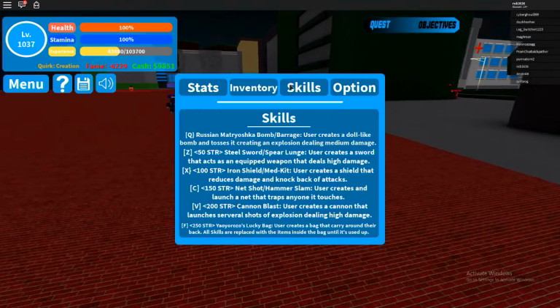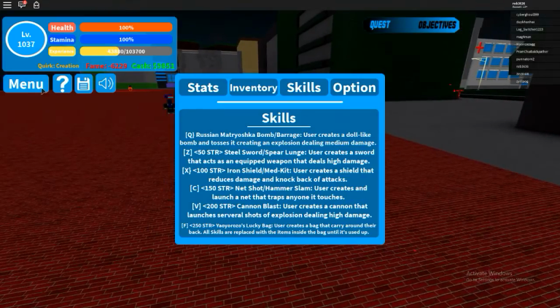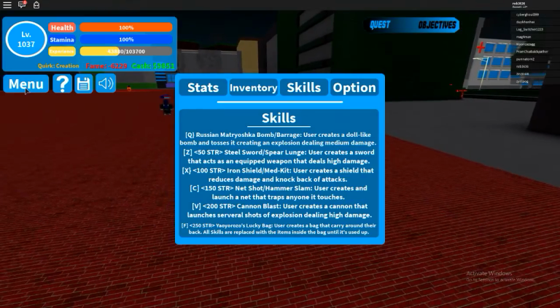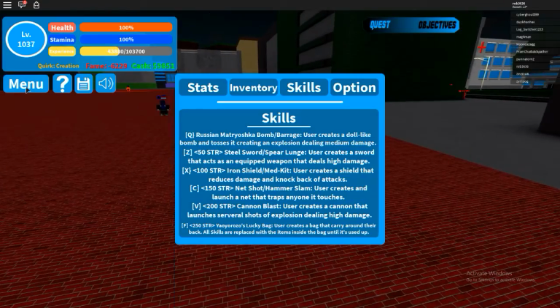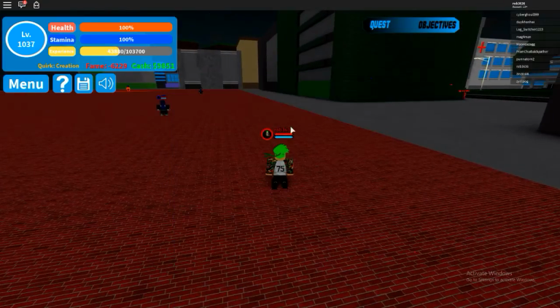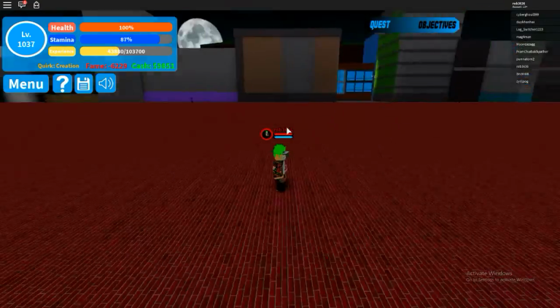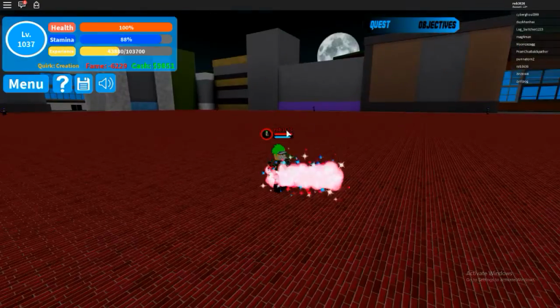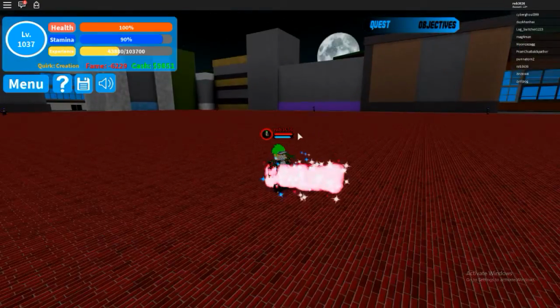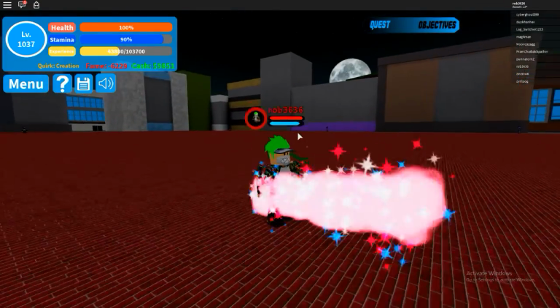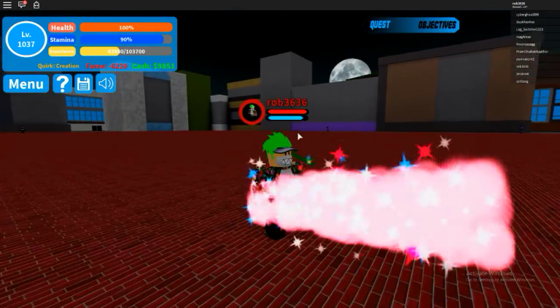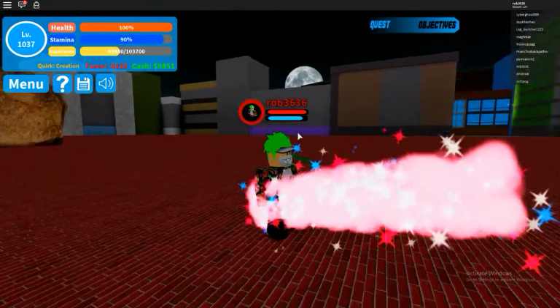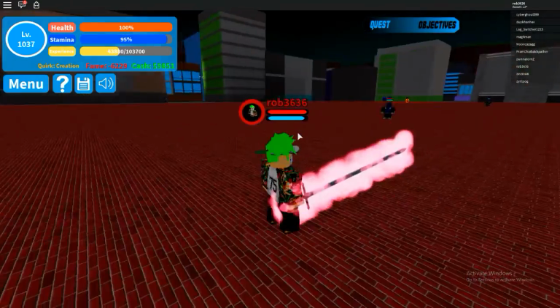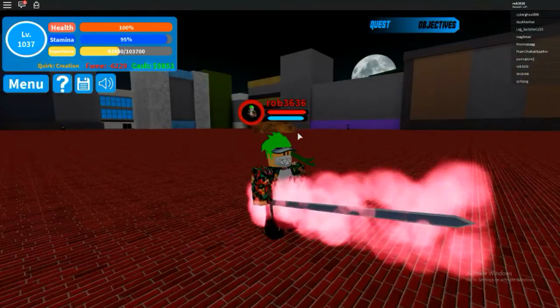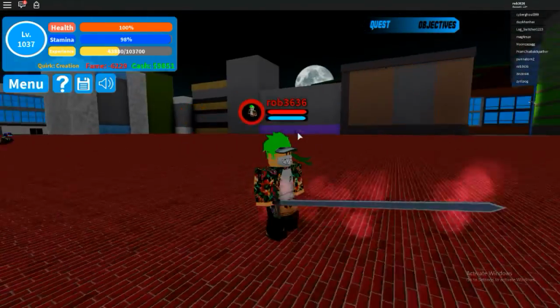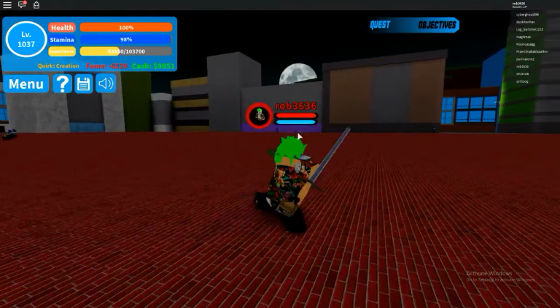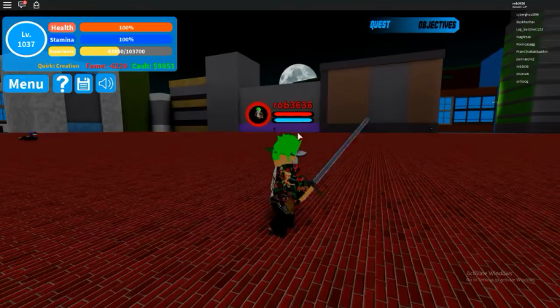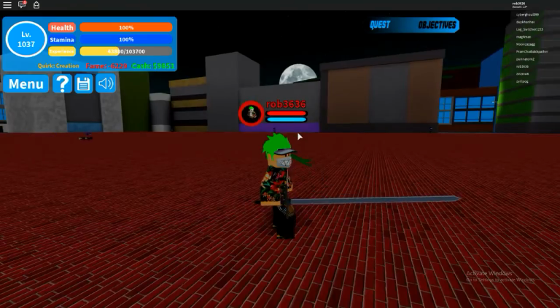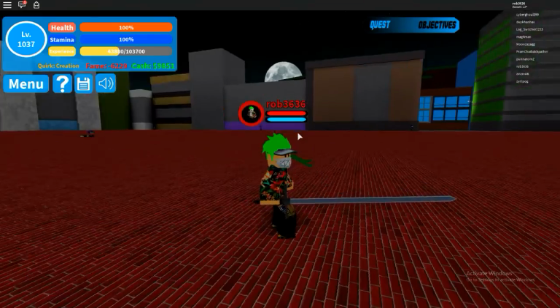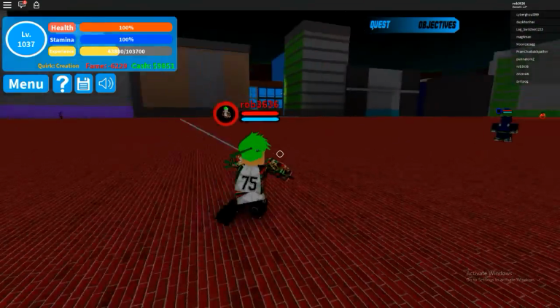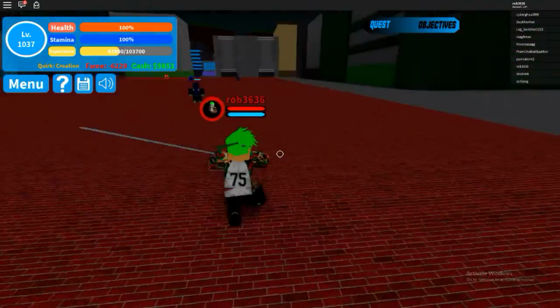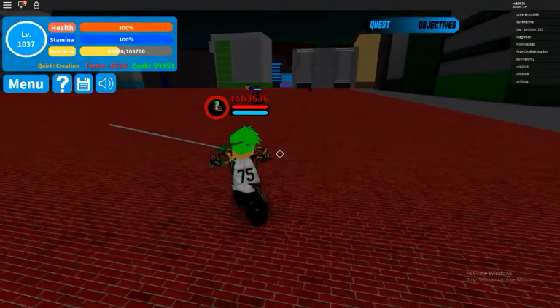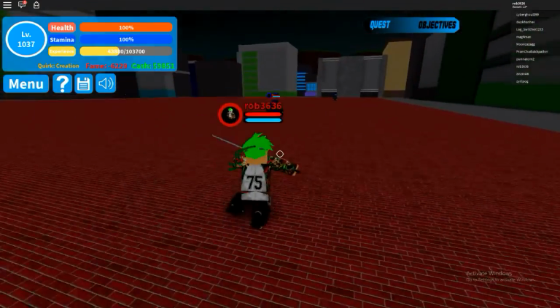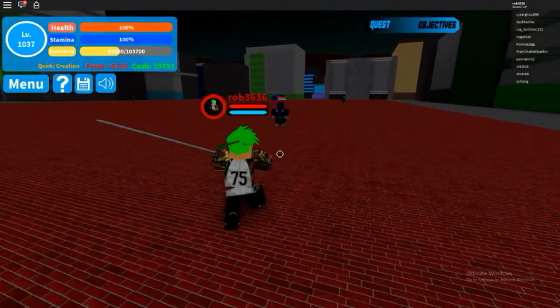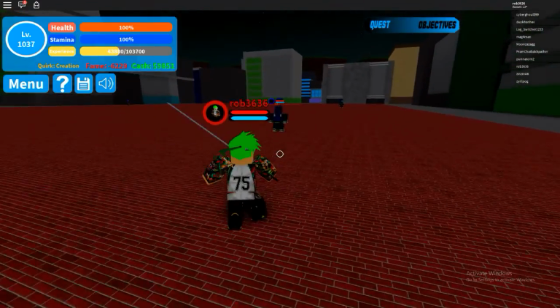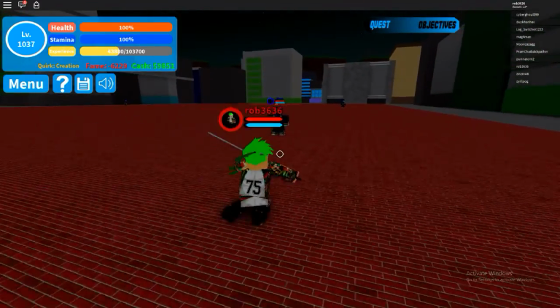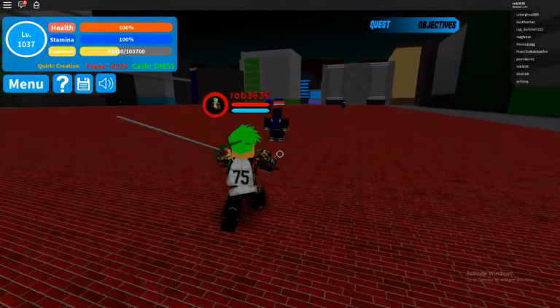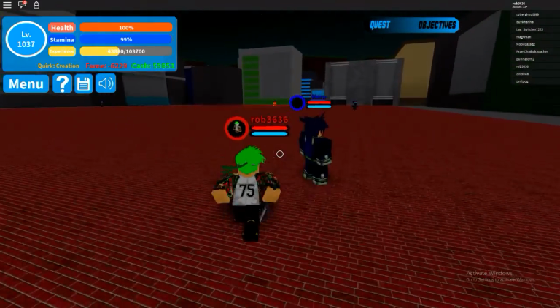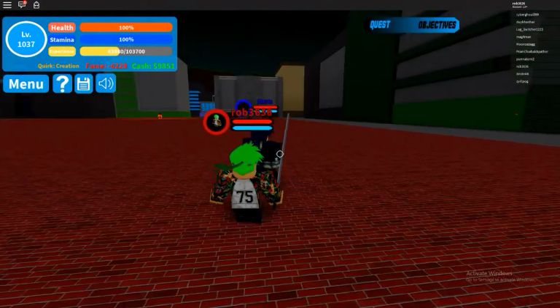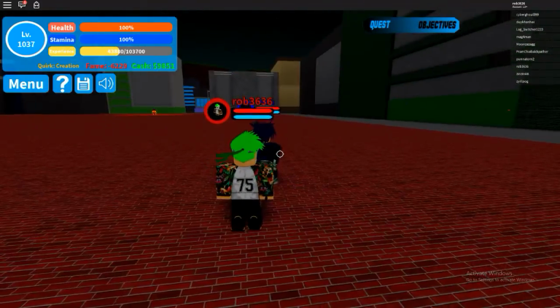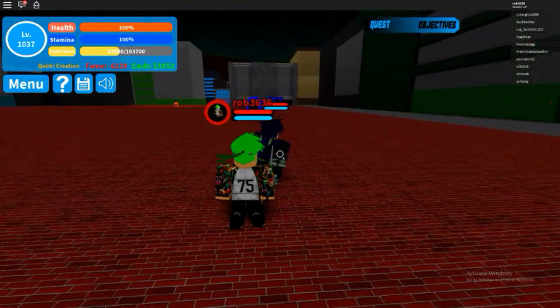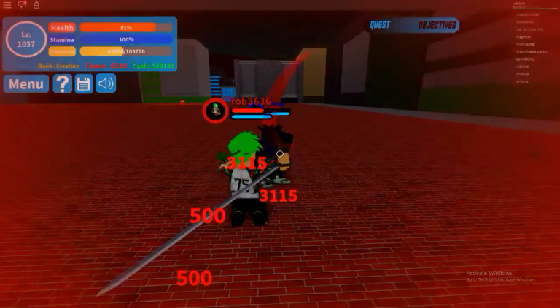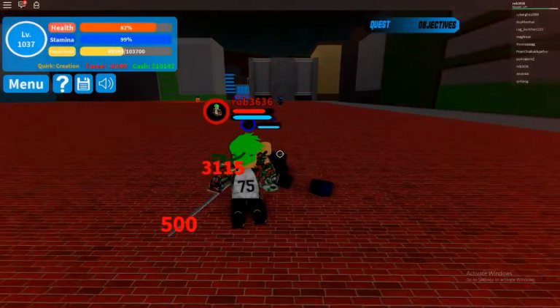Next we have Steel Sword. You press Z and create a sword. That's Creation obviously — creating a sword. It actually does a lot of damage.